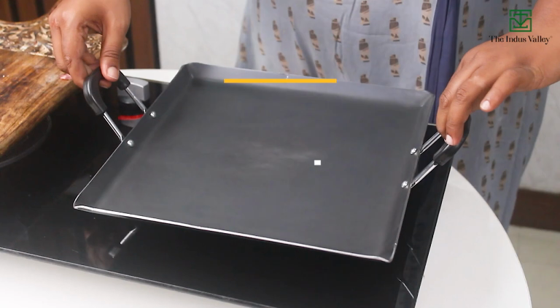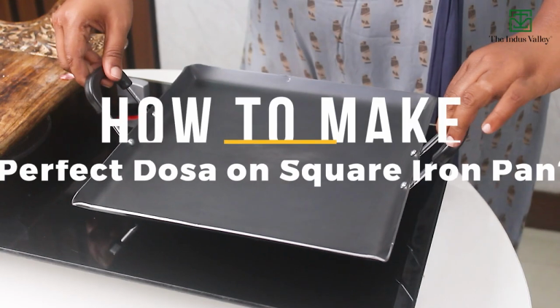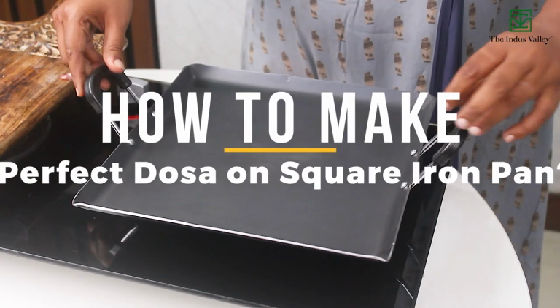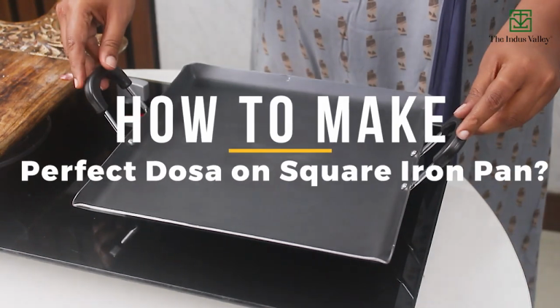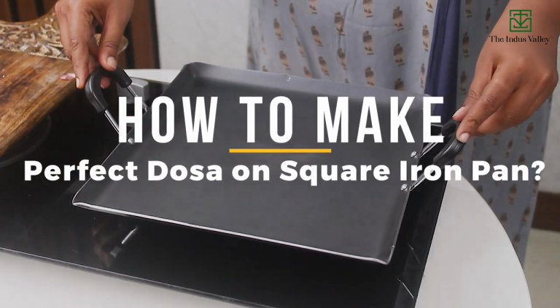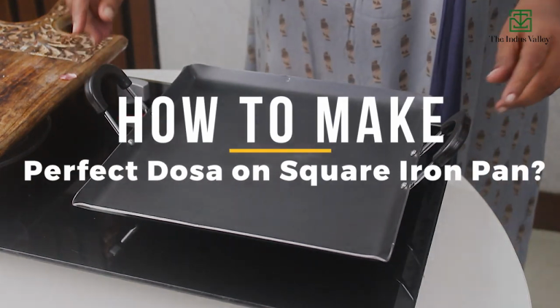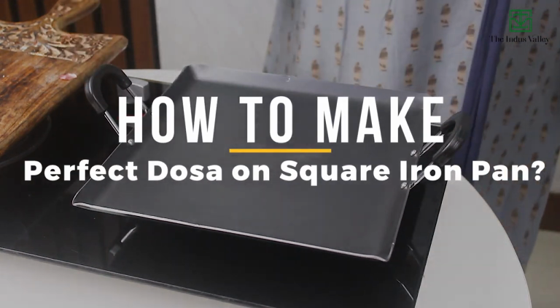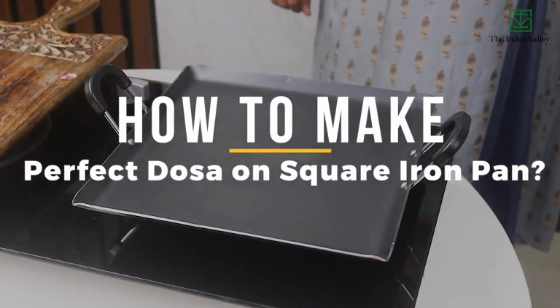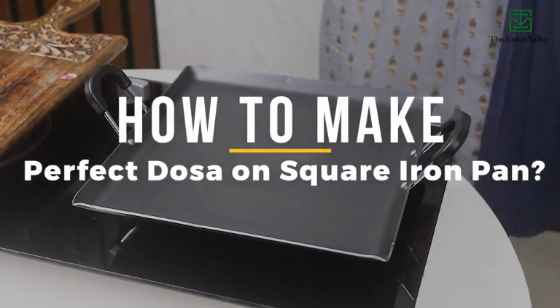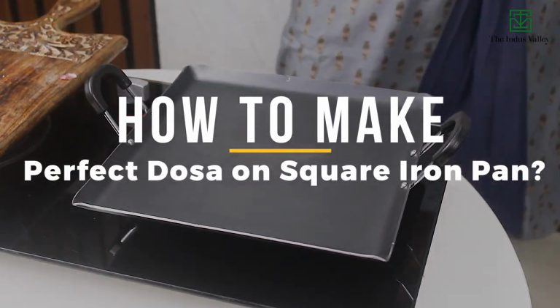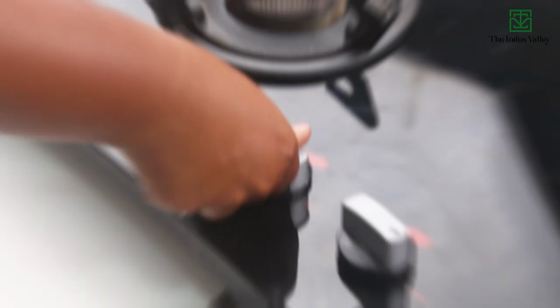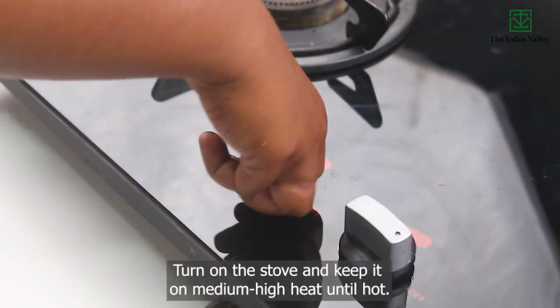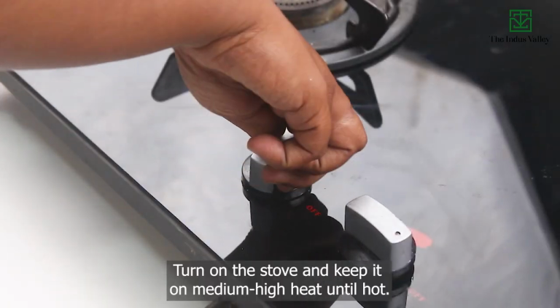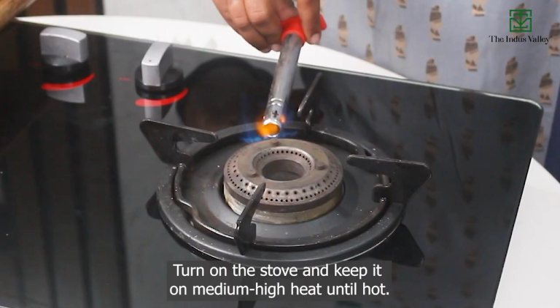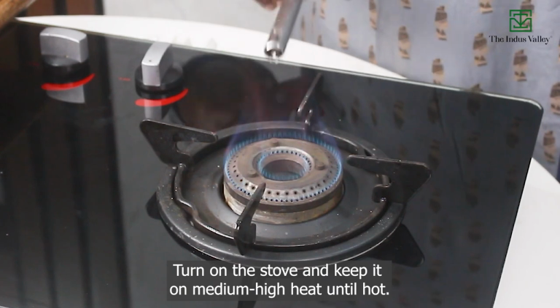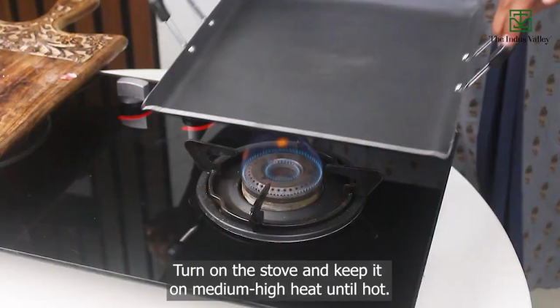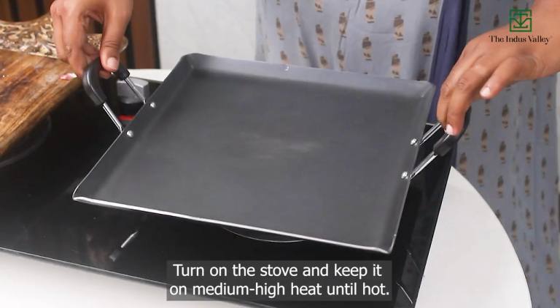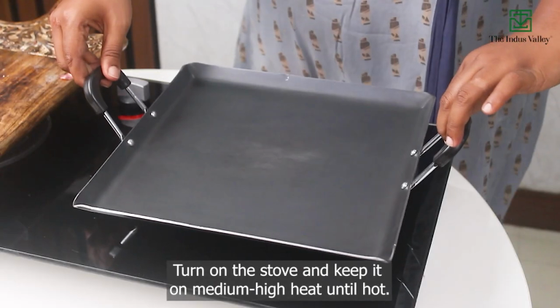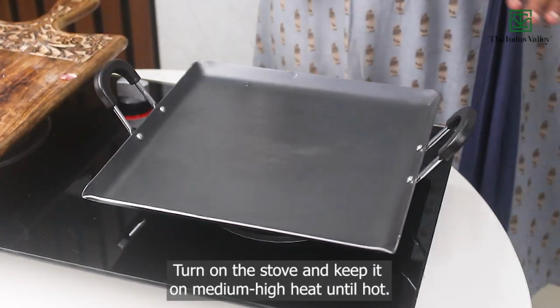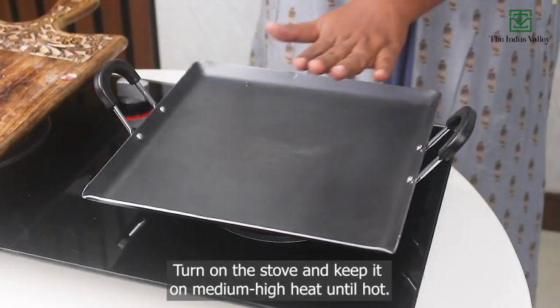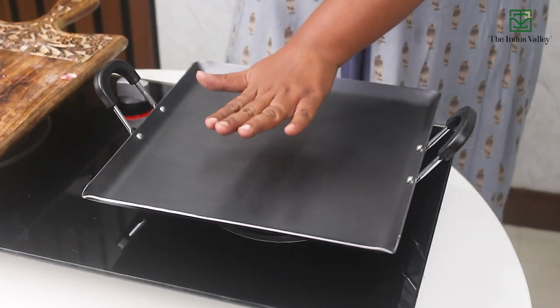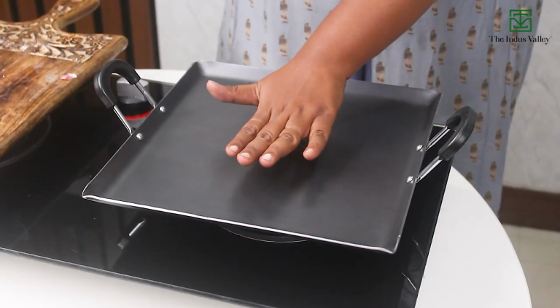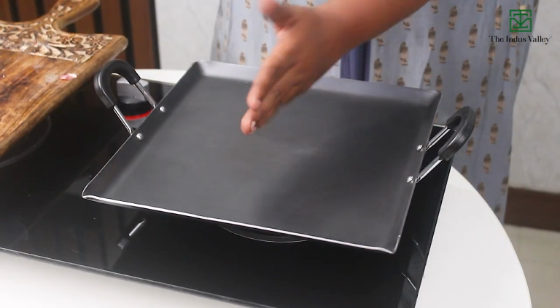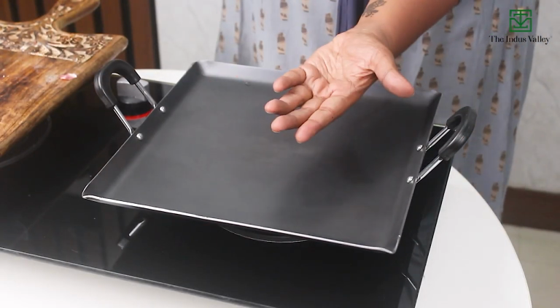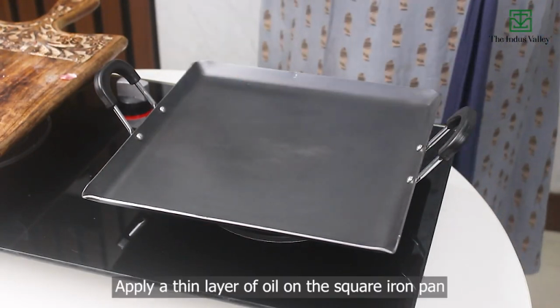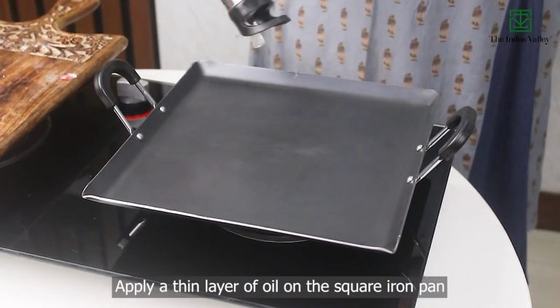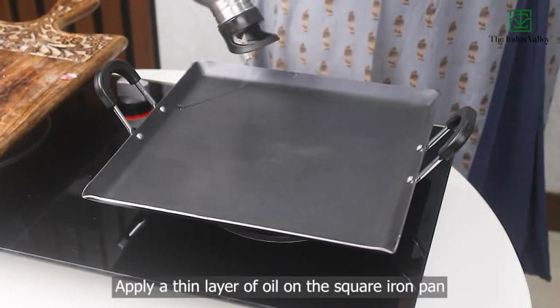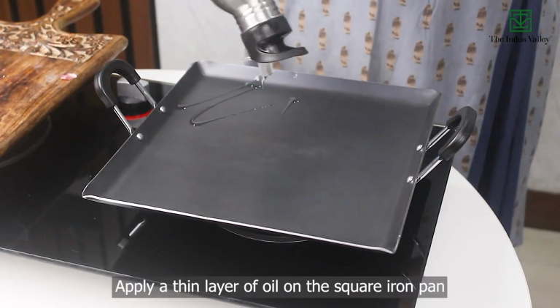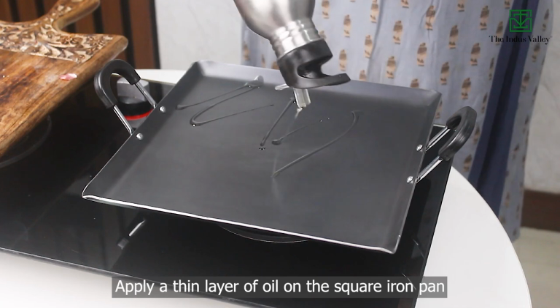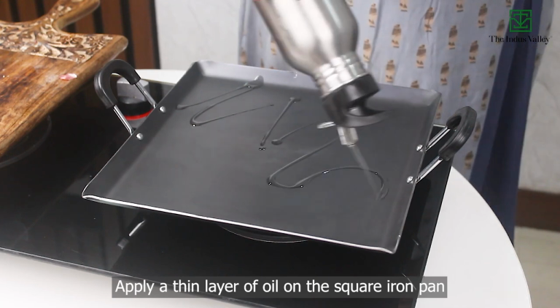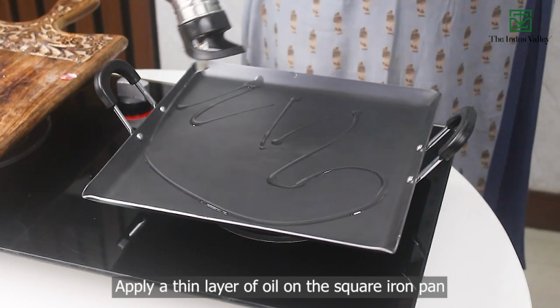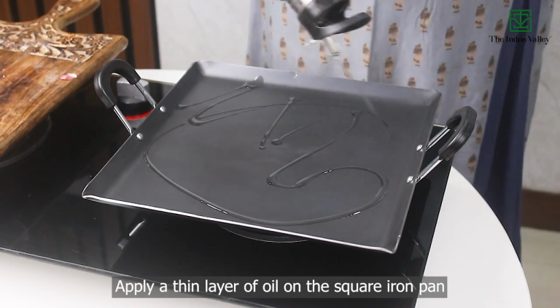How to make perfect dosa on a square iron pan. Turn on the stove and keep it on medium high heat until hot. Apply a thin layer of oil on the square iron pan.